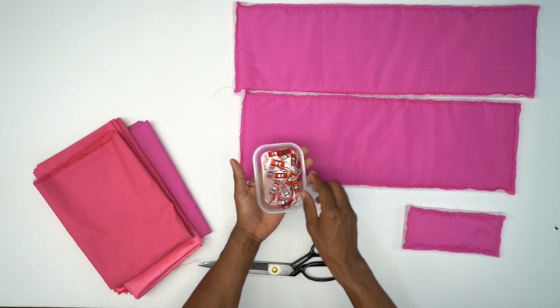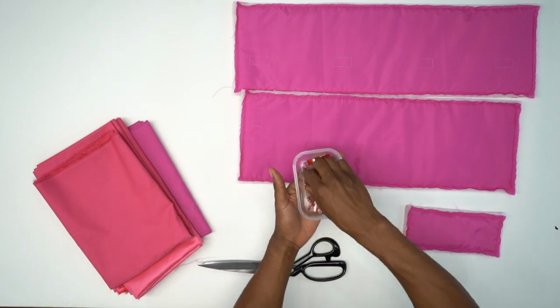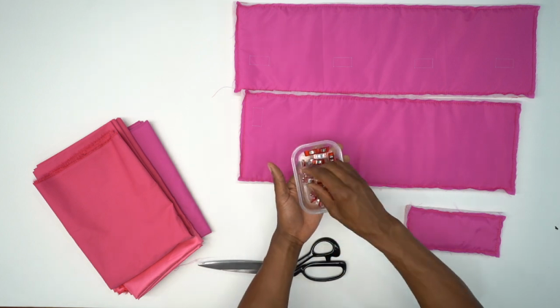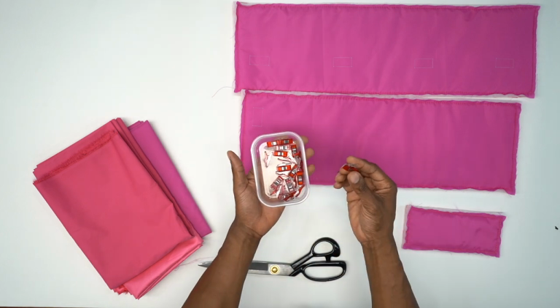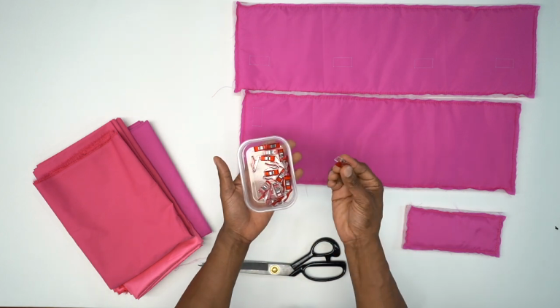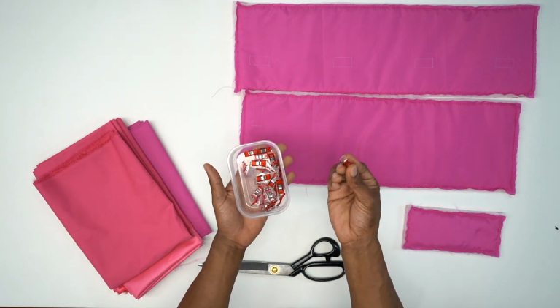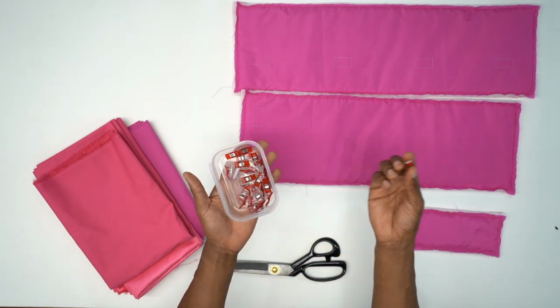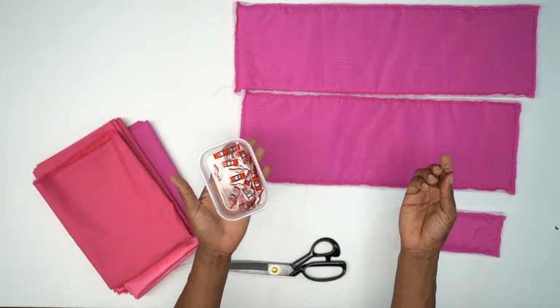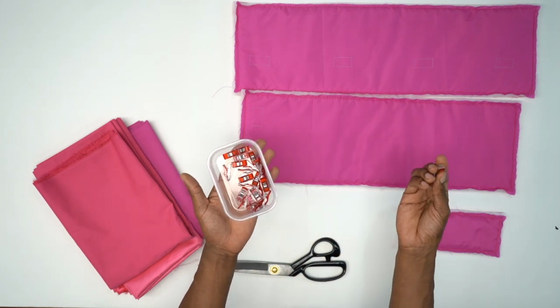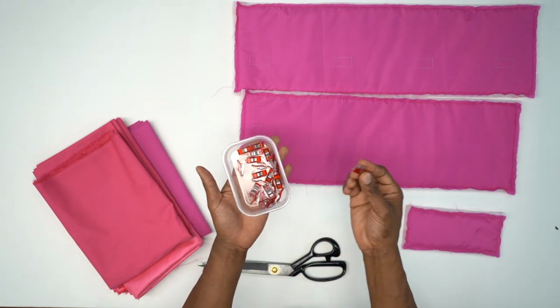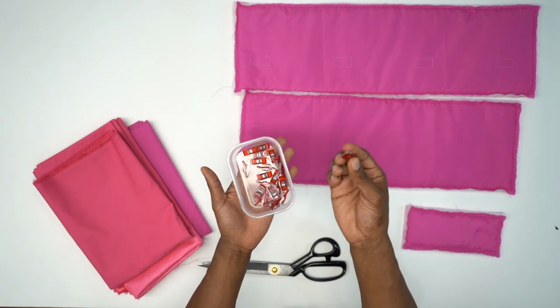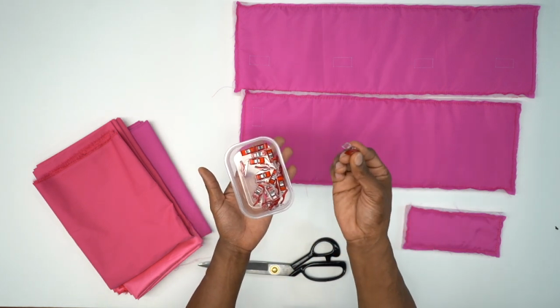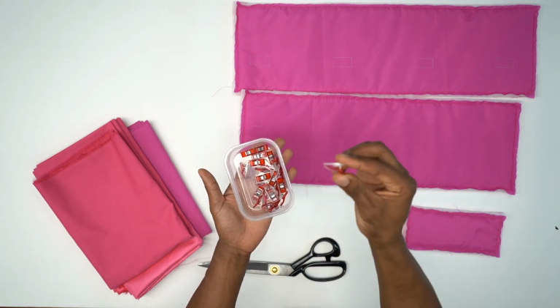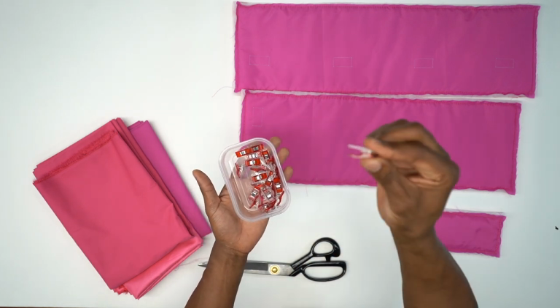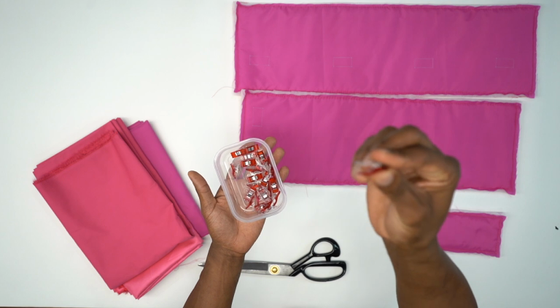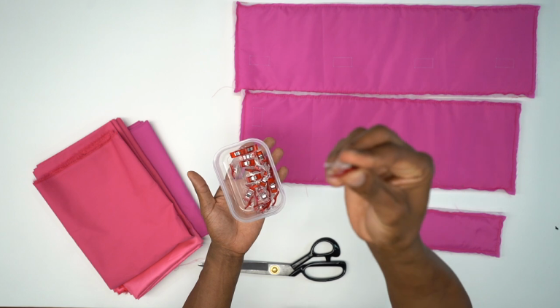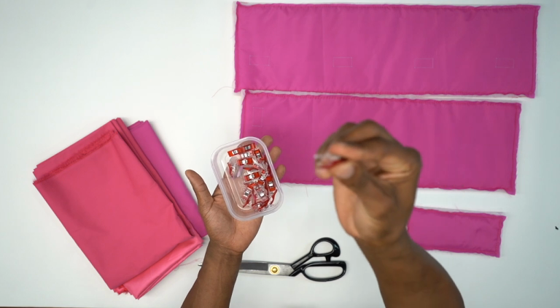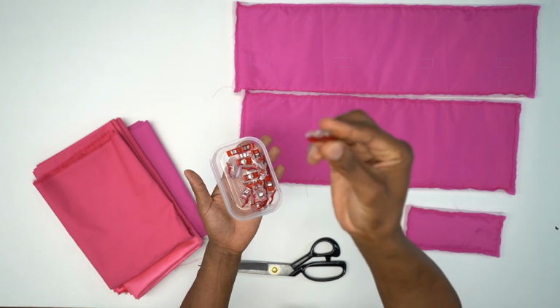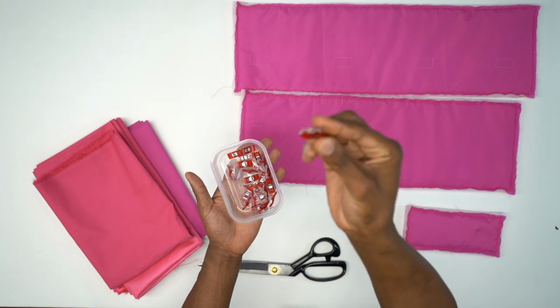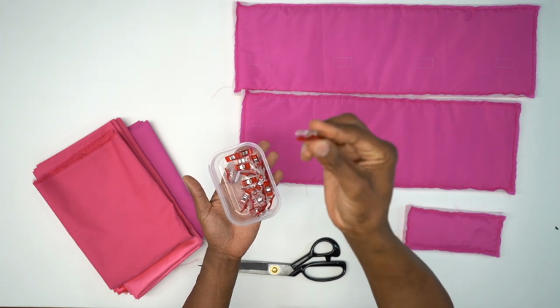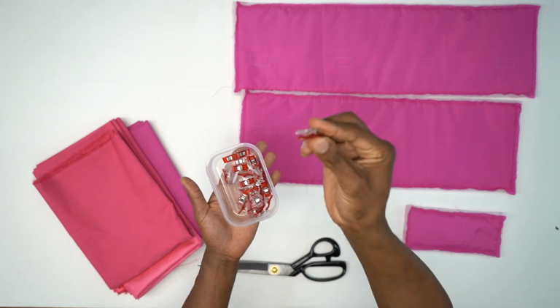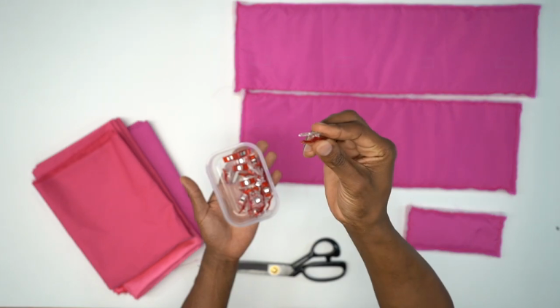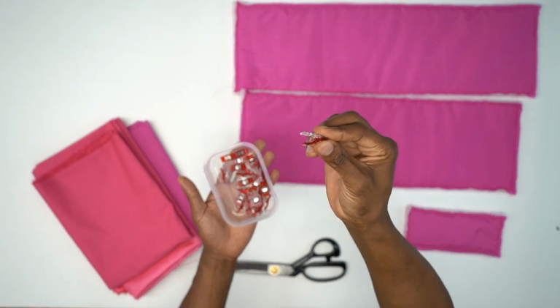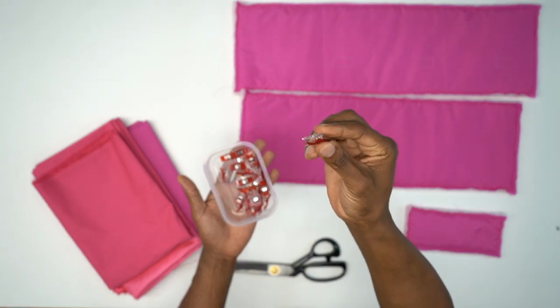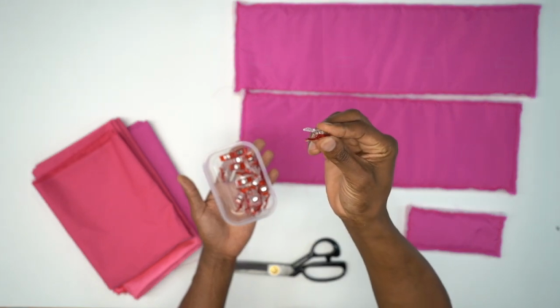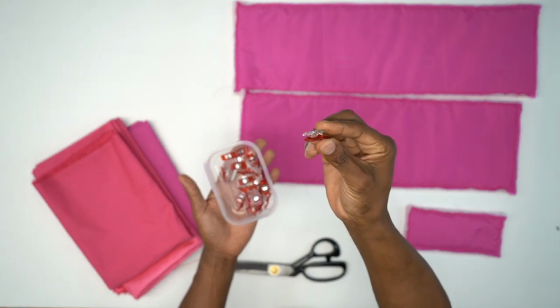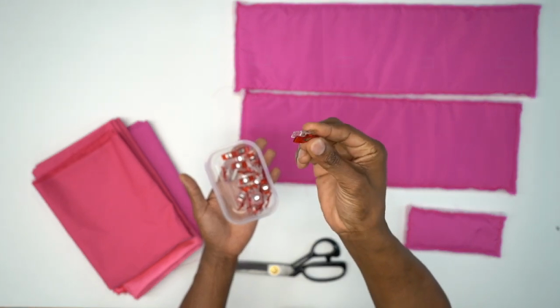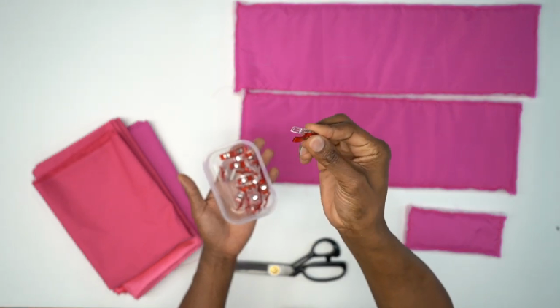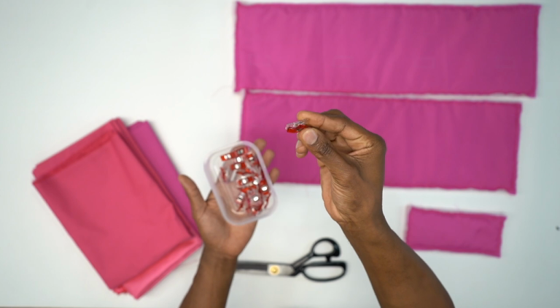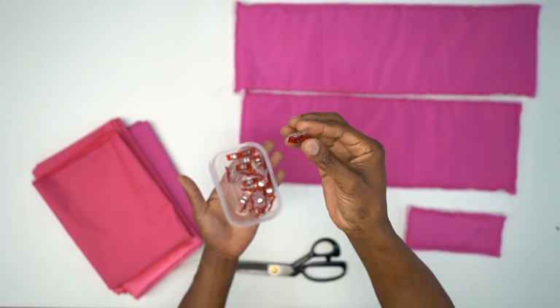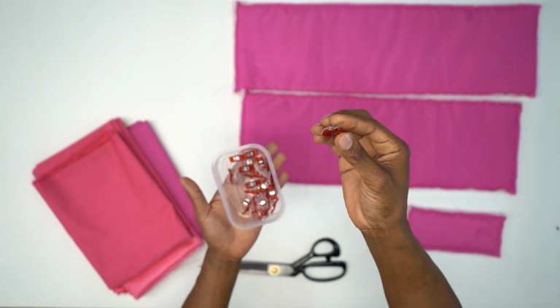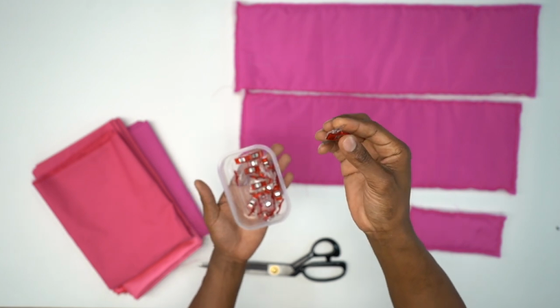Also, I will be using clamps. If you've worked with leather before, these come in very, very helpful. You don't have to pin — you can just clamp it on and get to work.